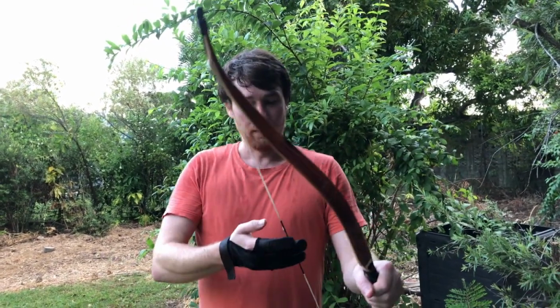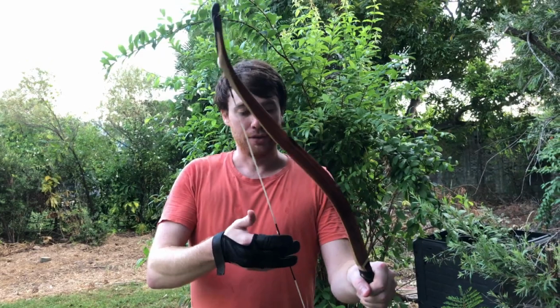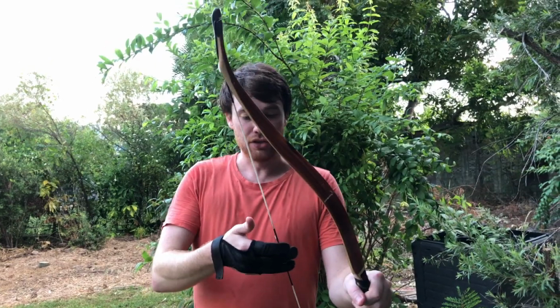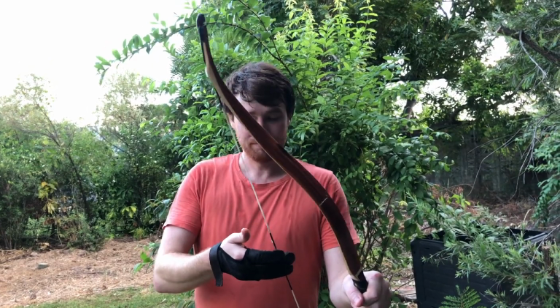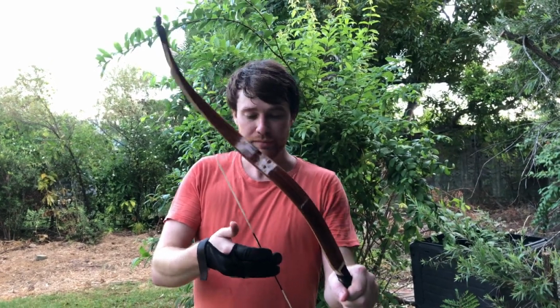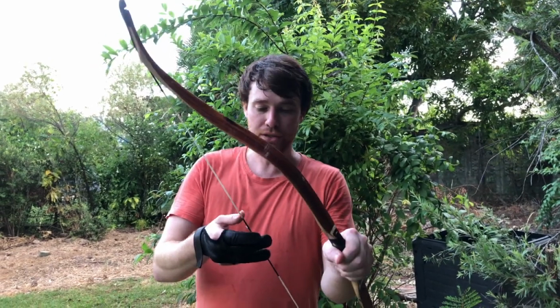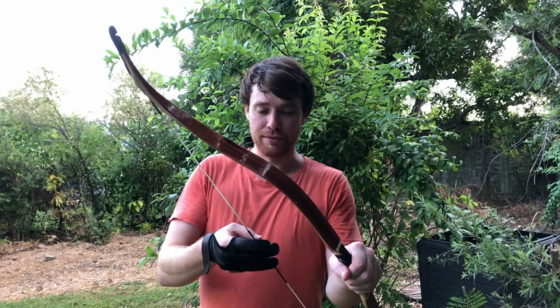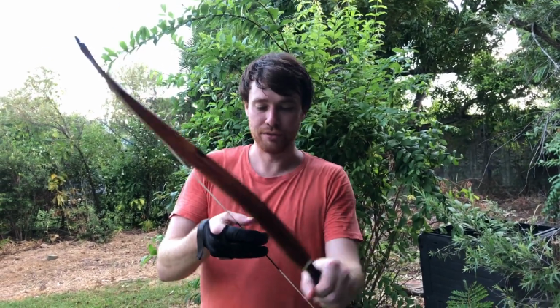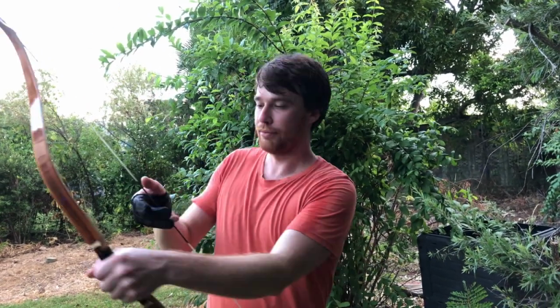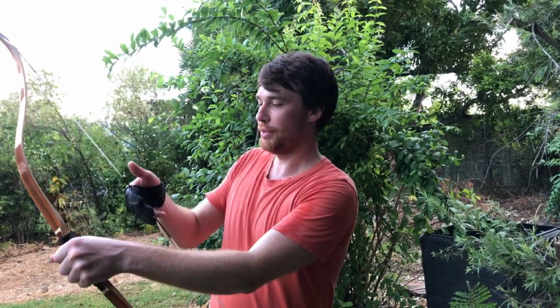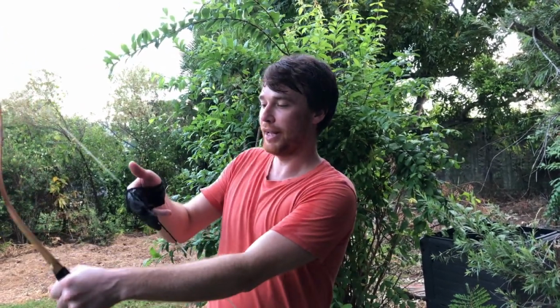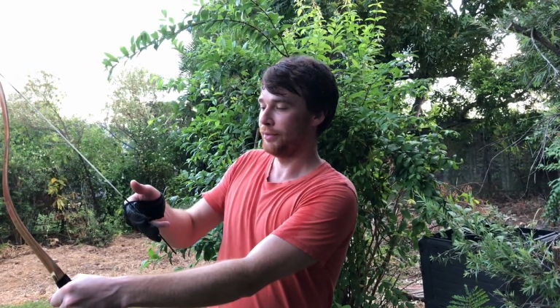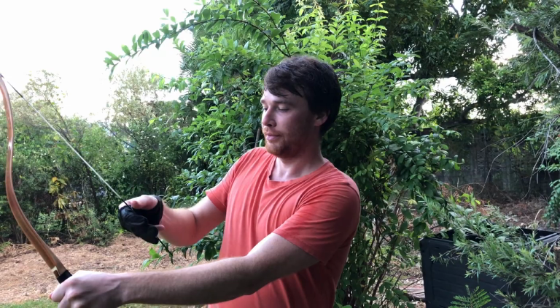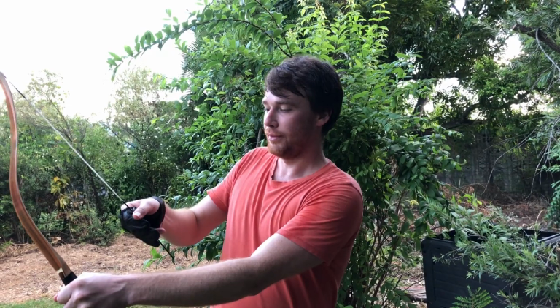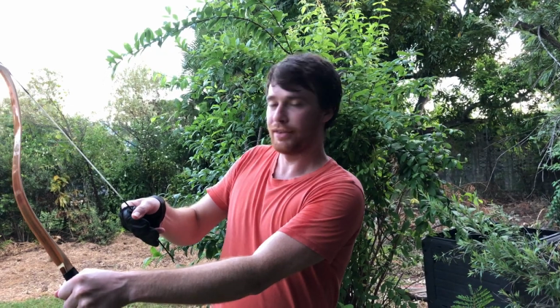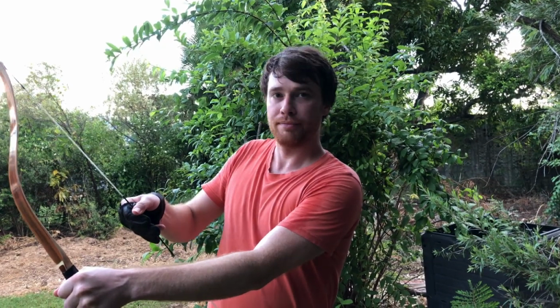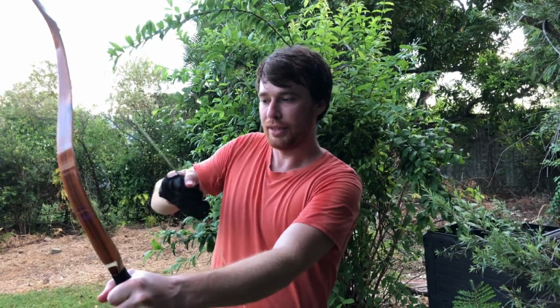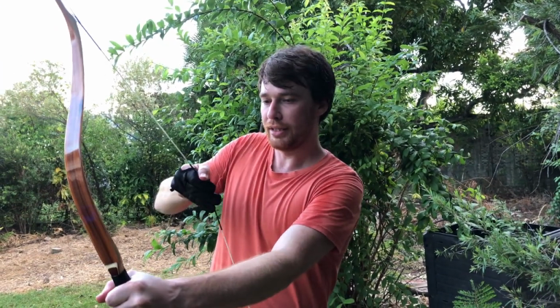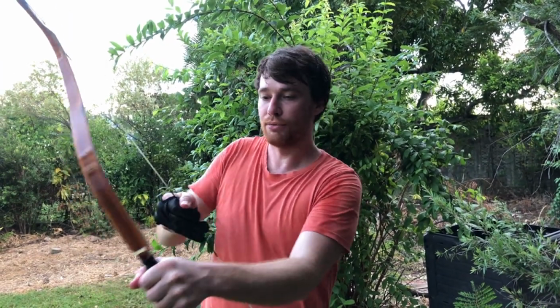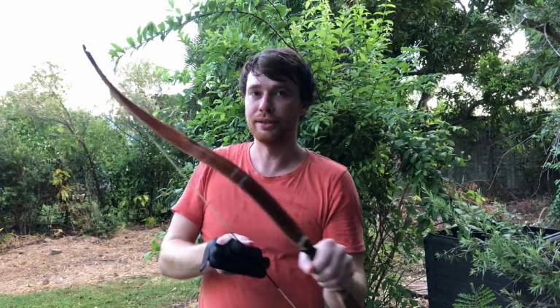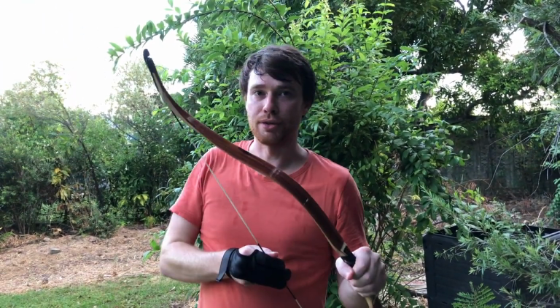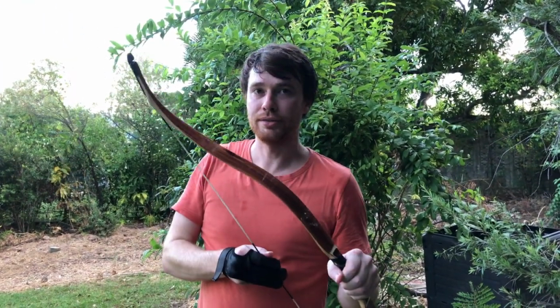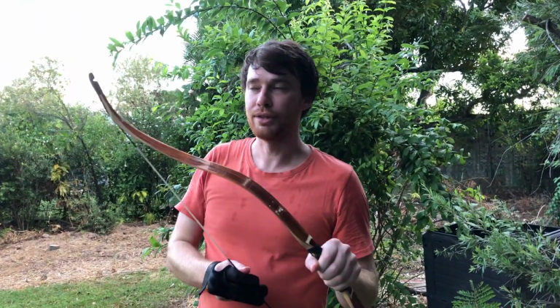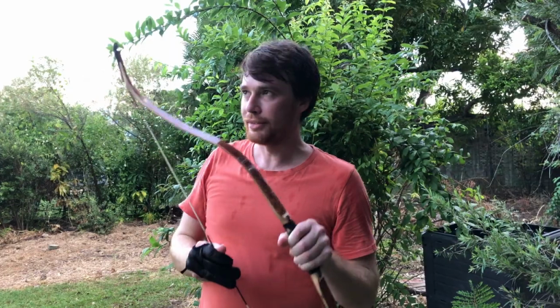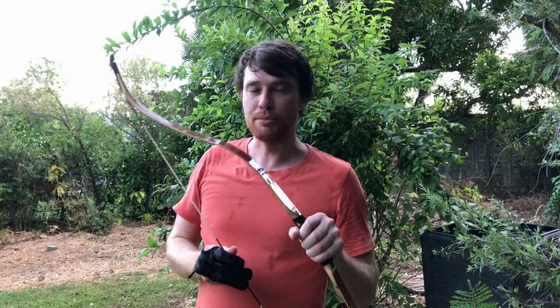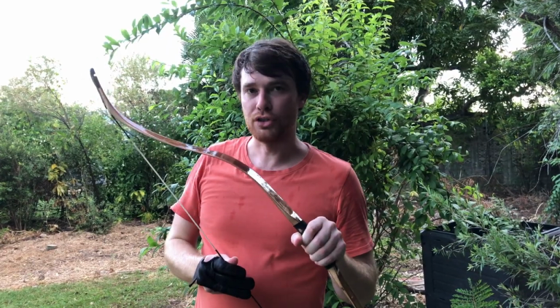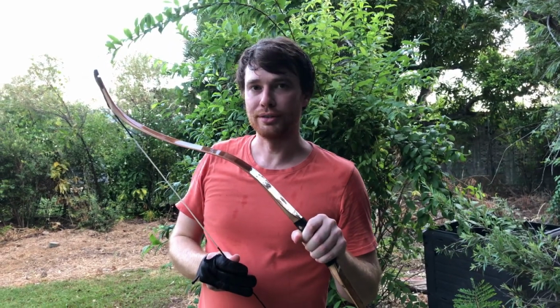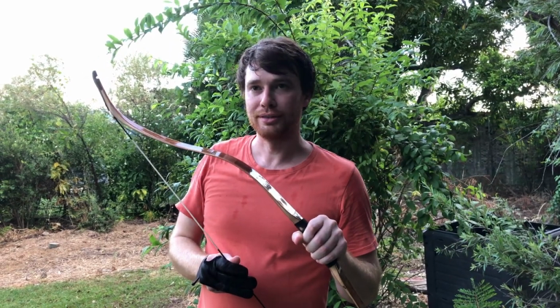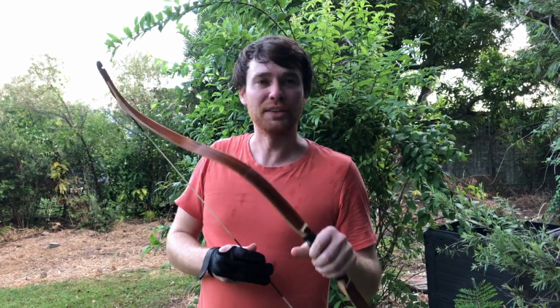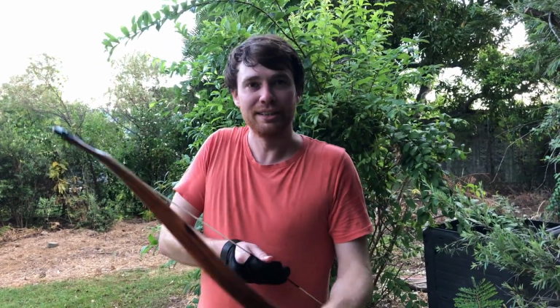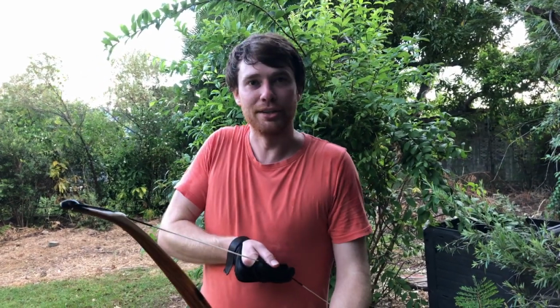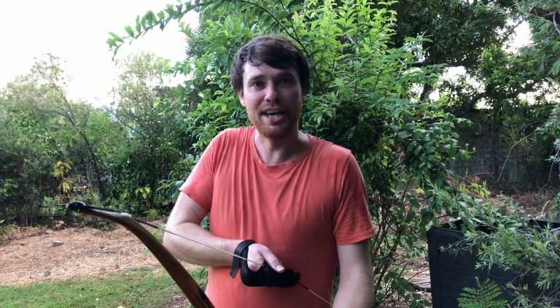I also do the pinch draw. The pinch draw gives you three fingers on an angle and then the thumb gives you really good control, so it's just a bit more secure feeling when you're in the air.